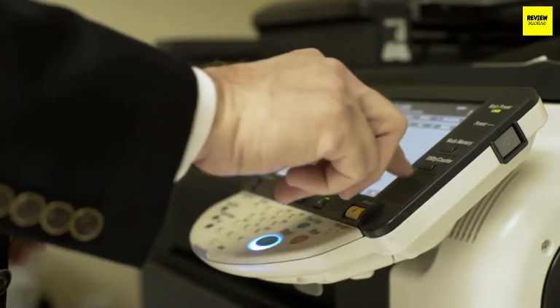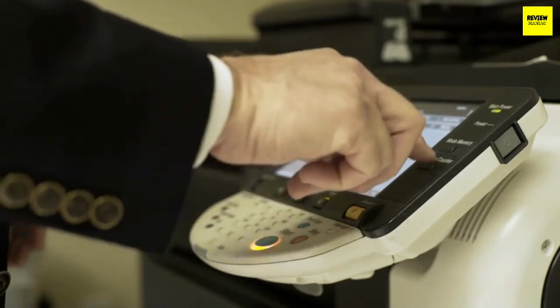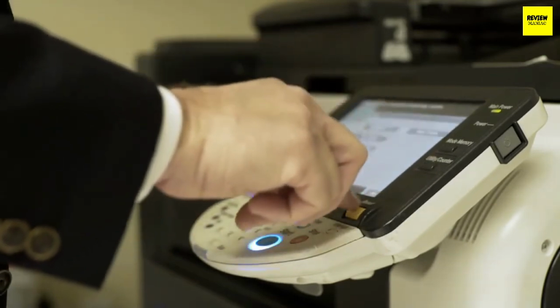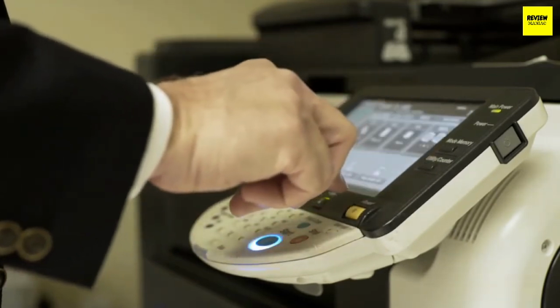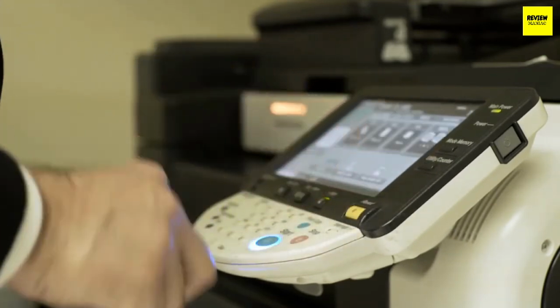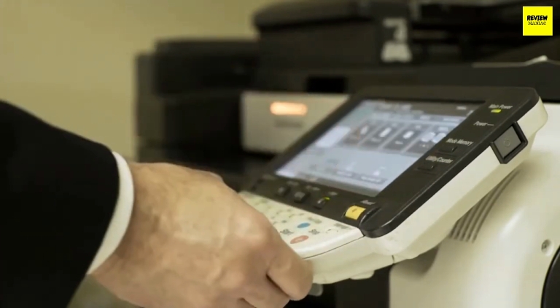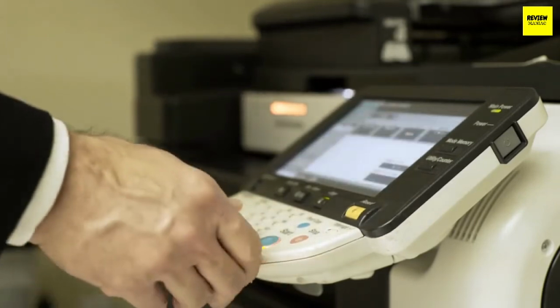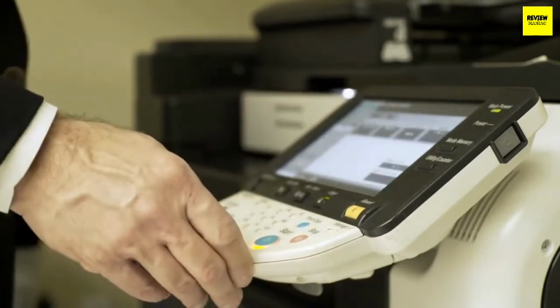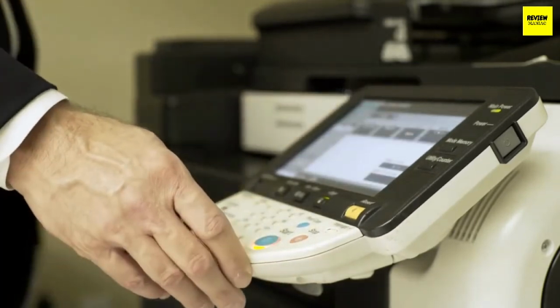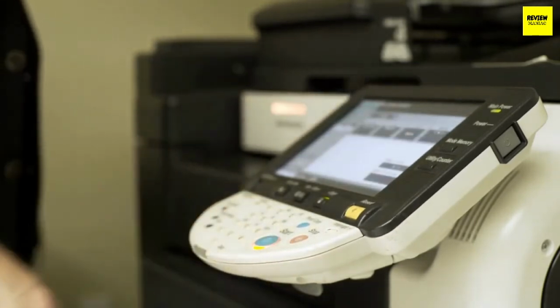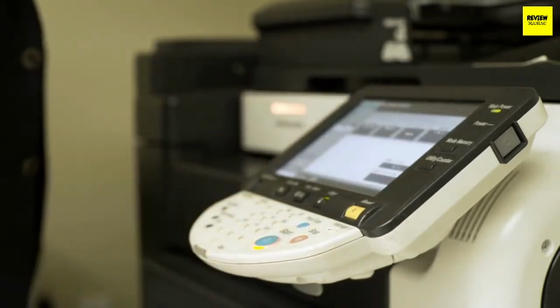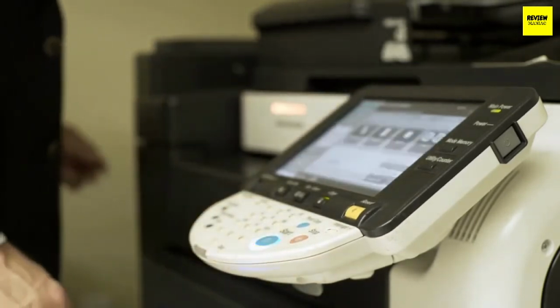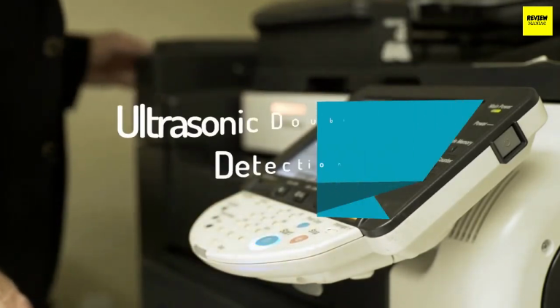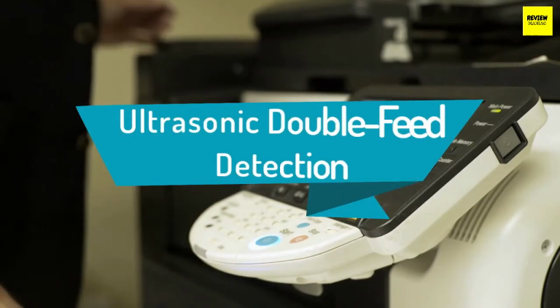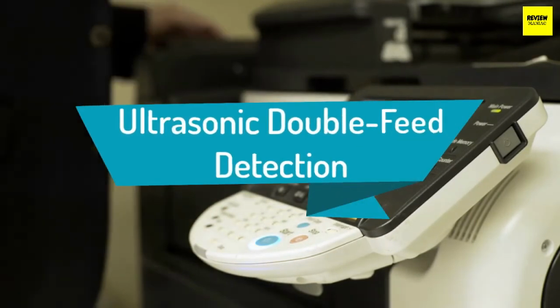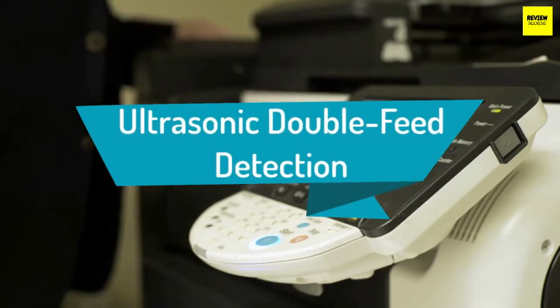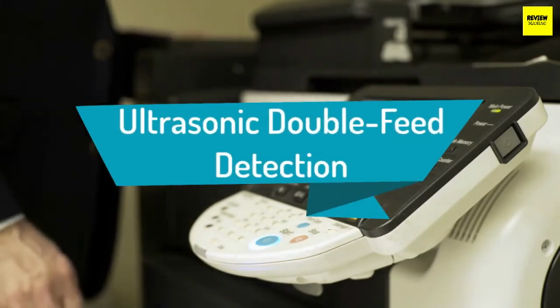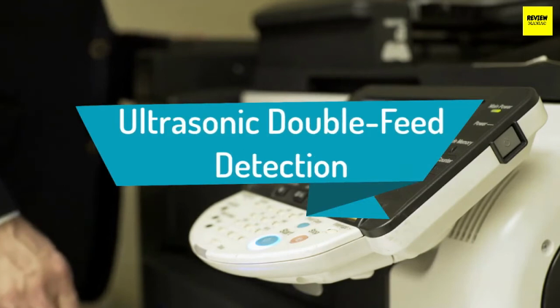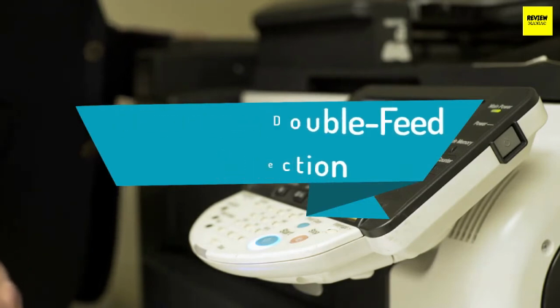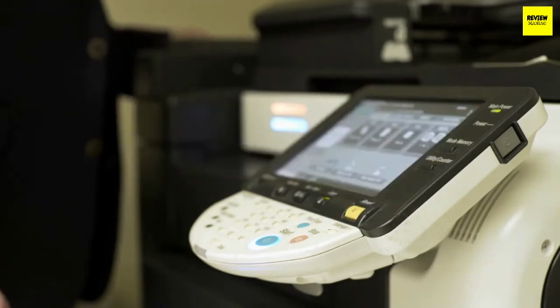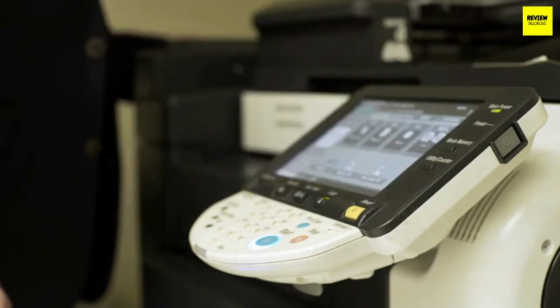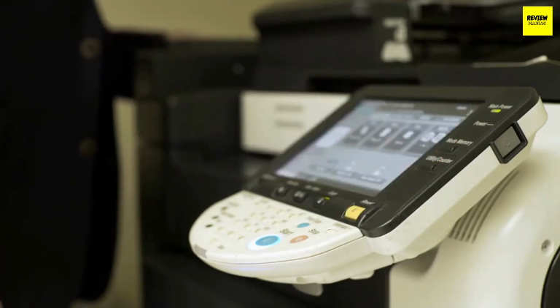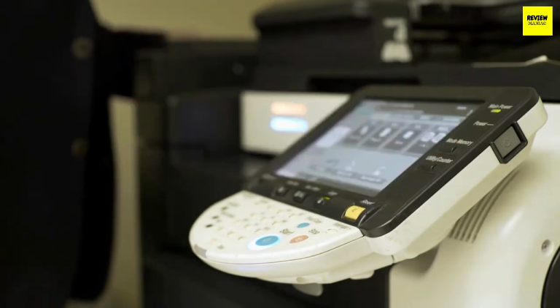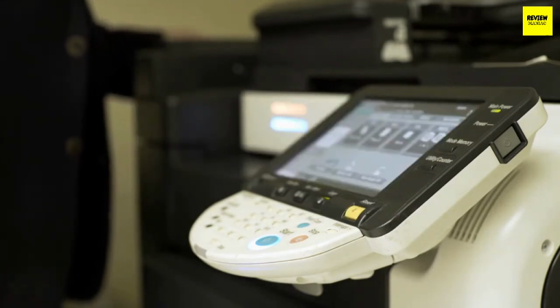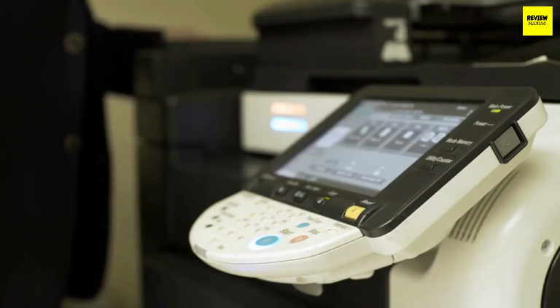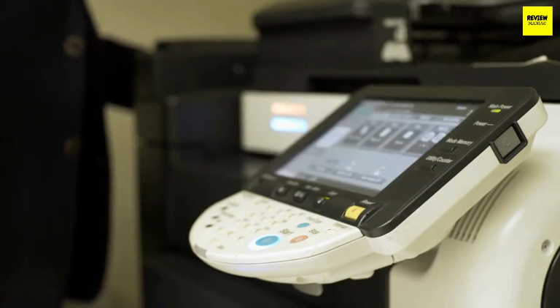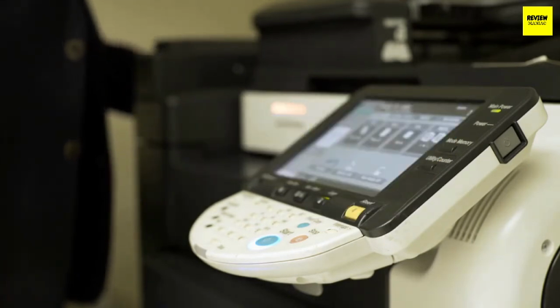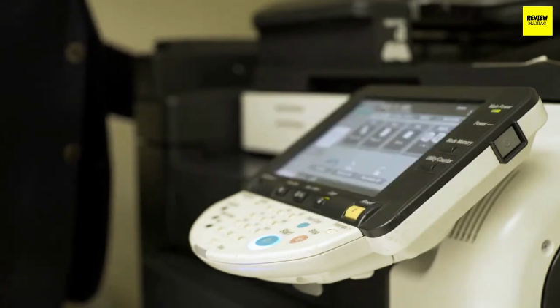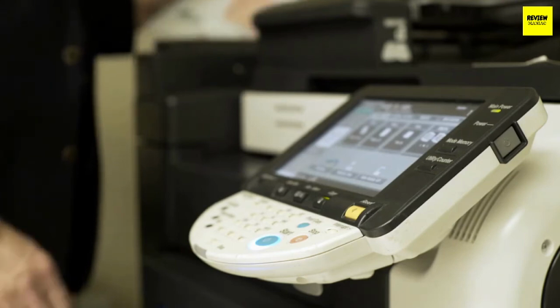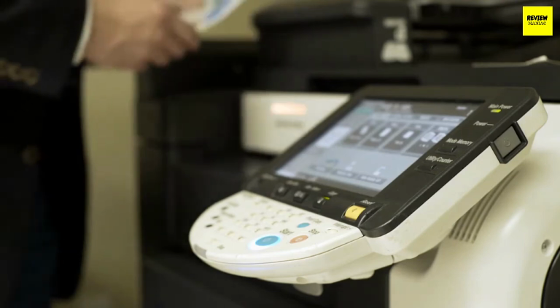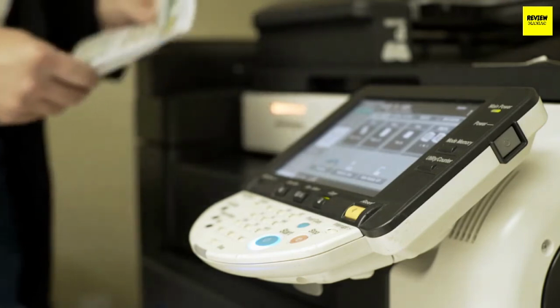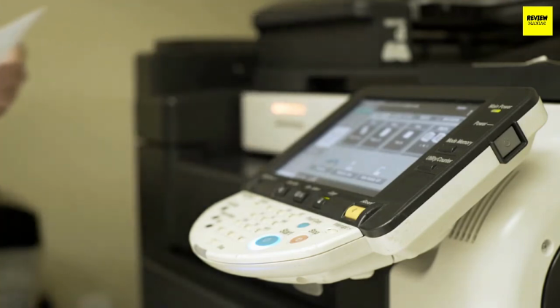Ultrasonic double feed detection: this is another significant feature to look for in a document scanner. The feature alerts you if it detects two or more pages being fed simultaneously. Due to its growing popularity, an increasing number of manufacturers are incorporating this feature in their scanners.